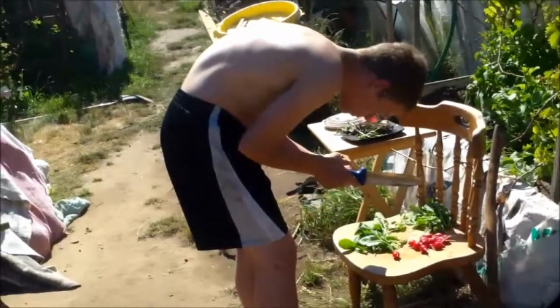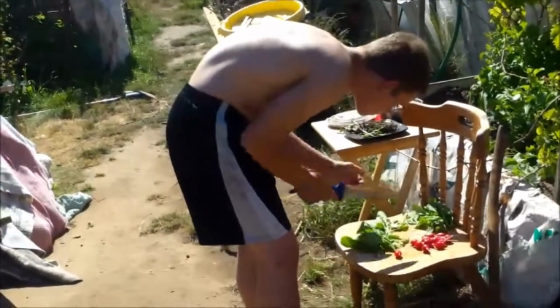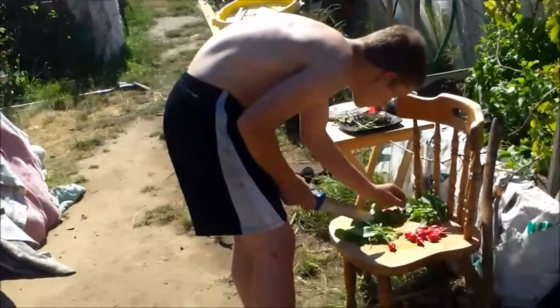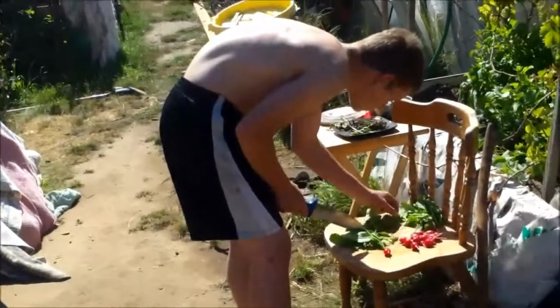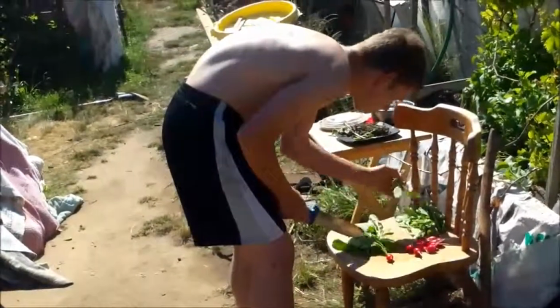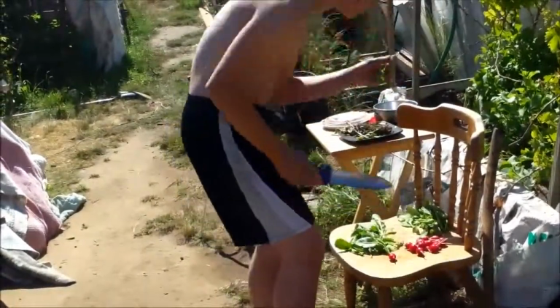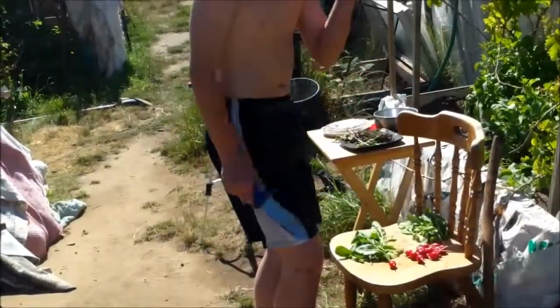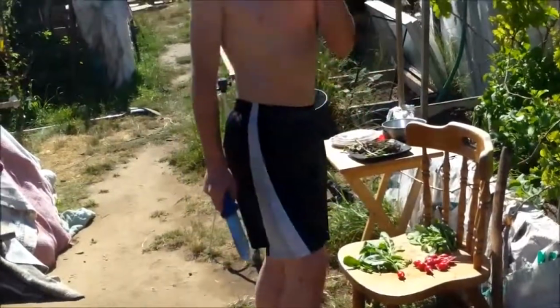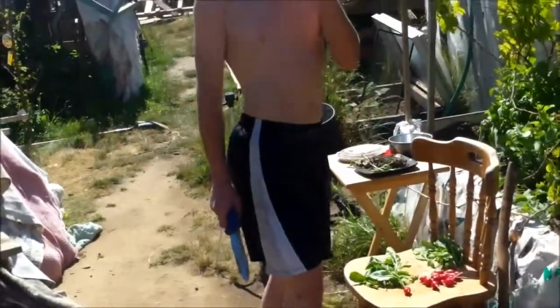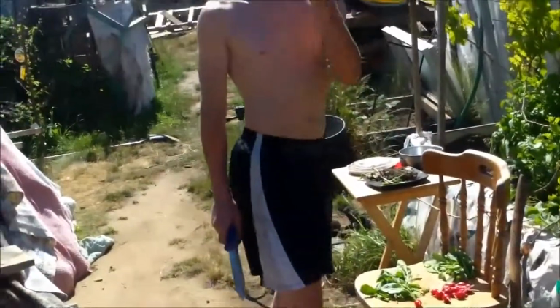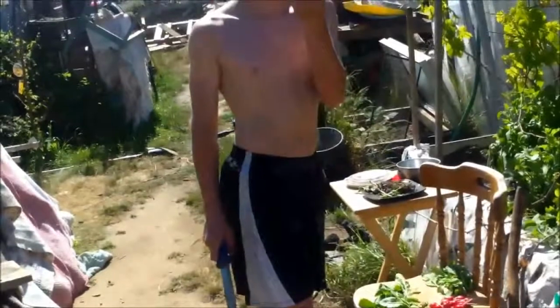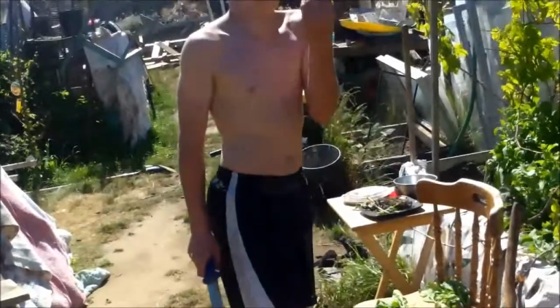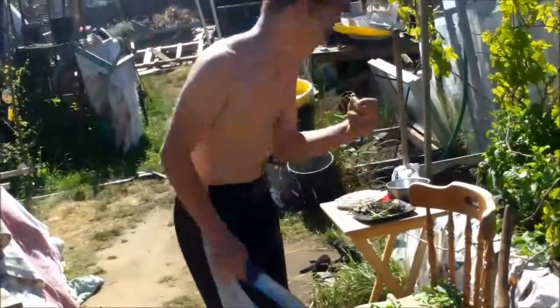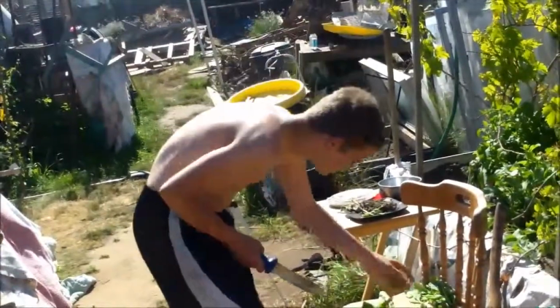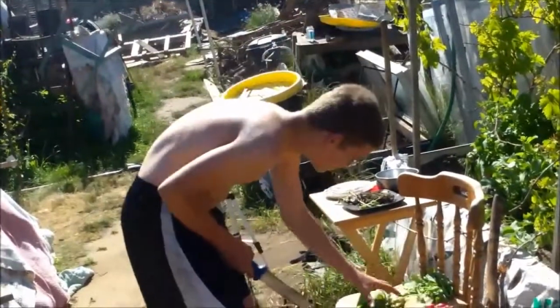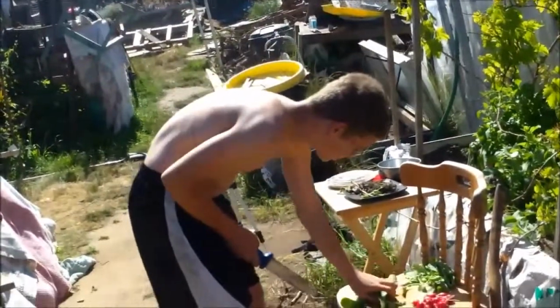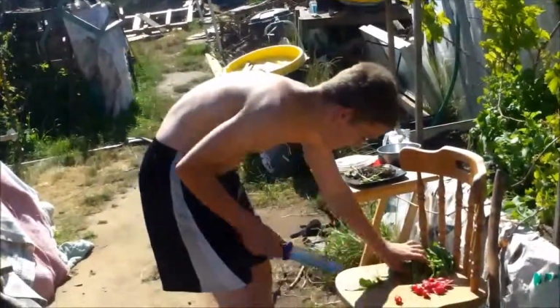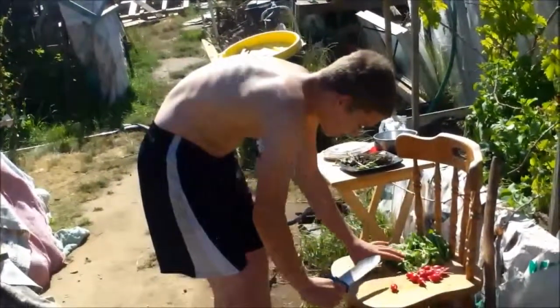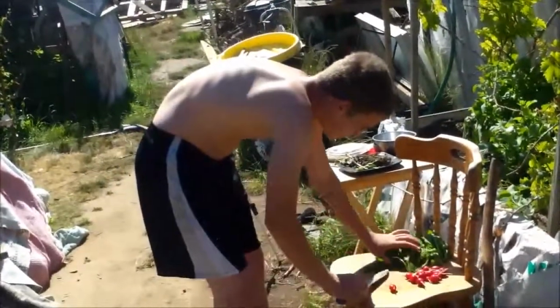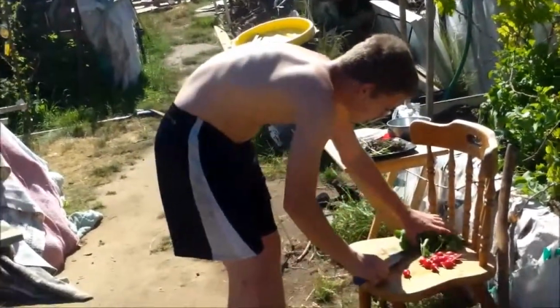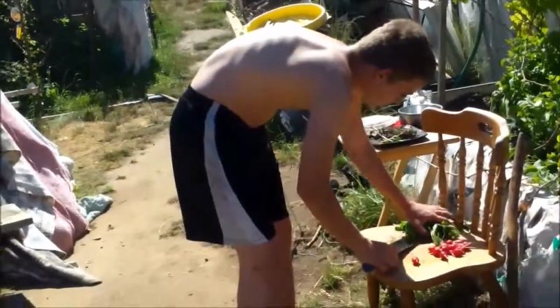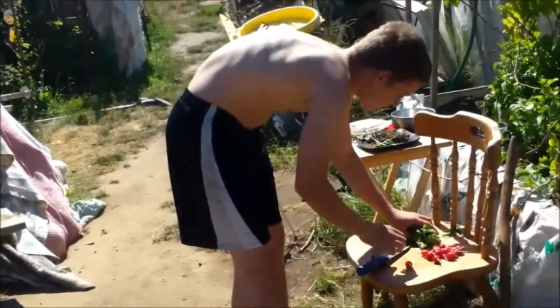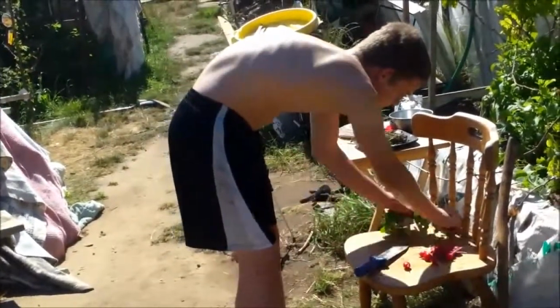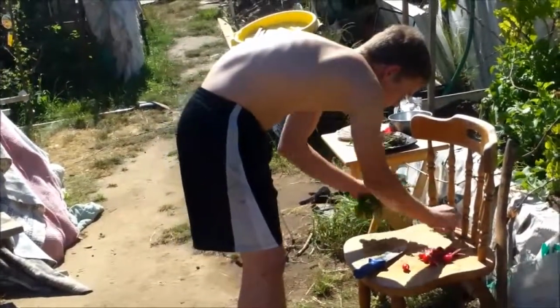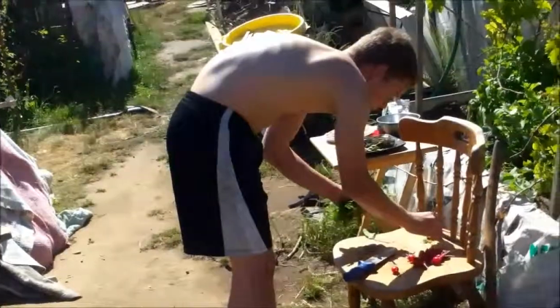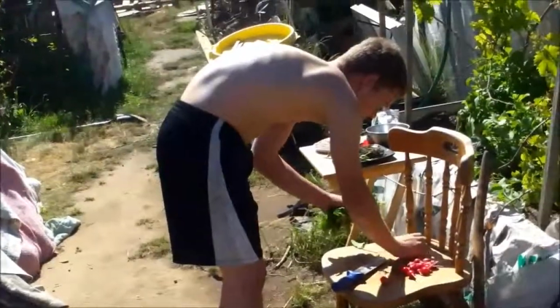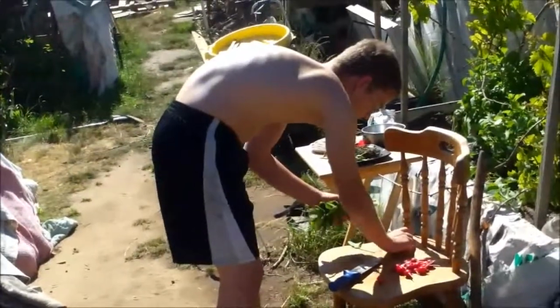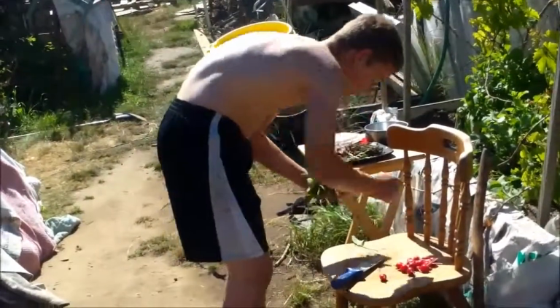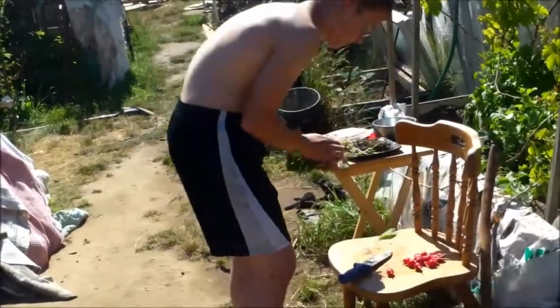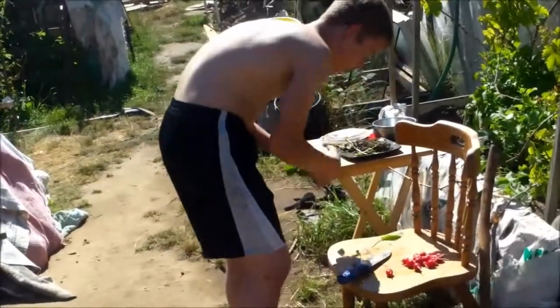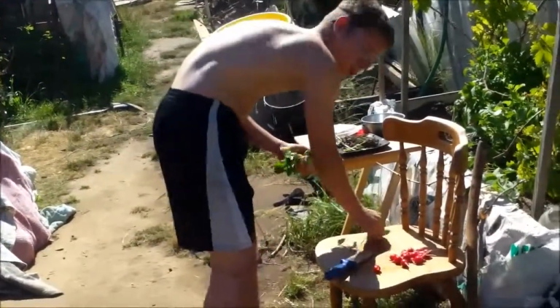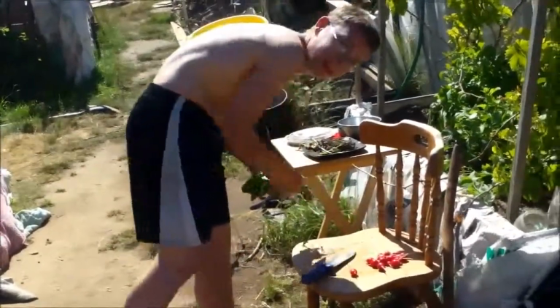Instead of a soup I was going to do, he wants to do some fry. So we're going to do a garden fry along with a little bit of a vegetable broth to go with. Be in the rabbits now.